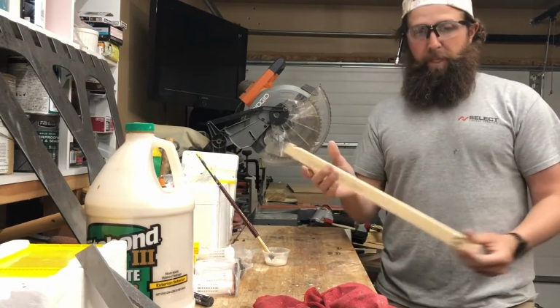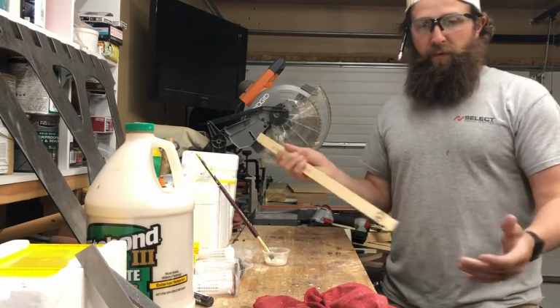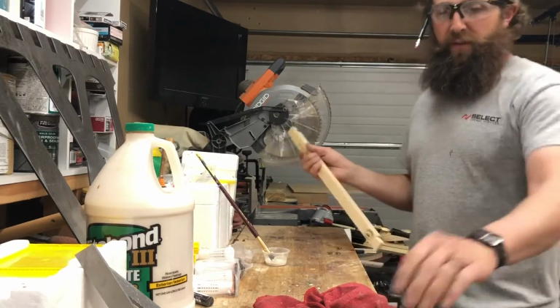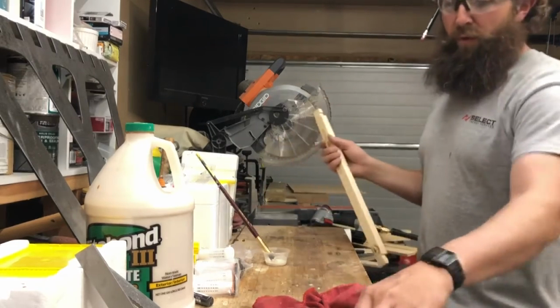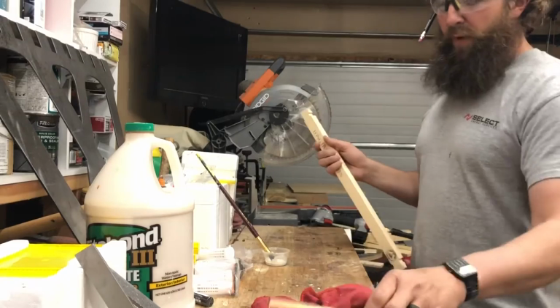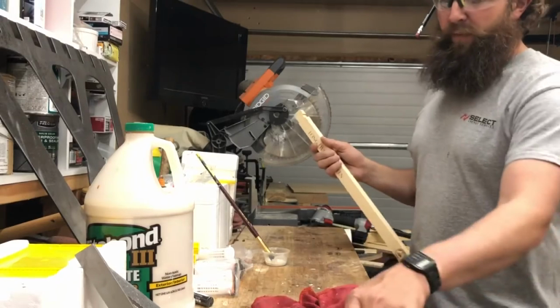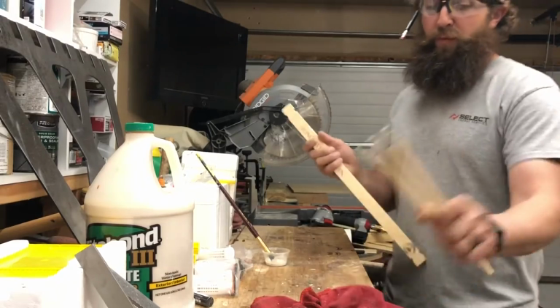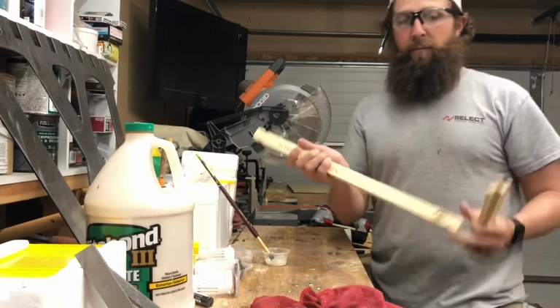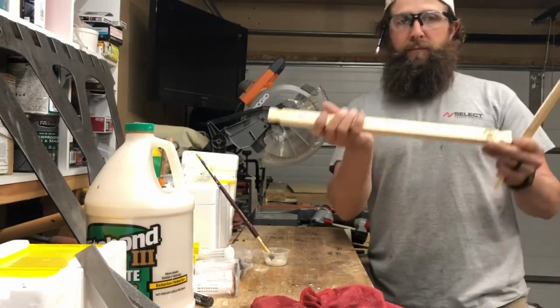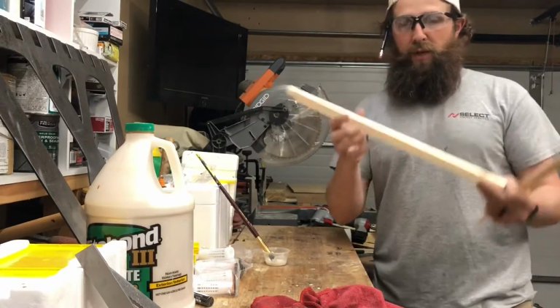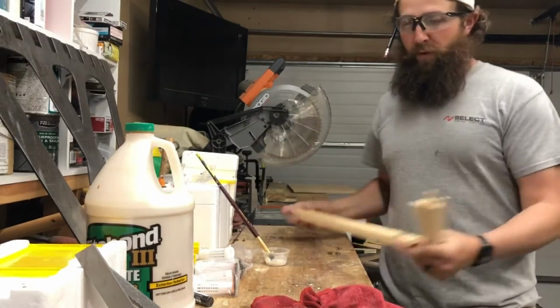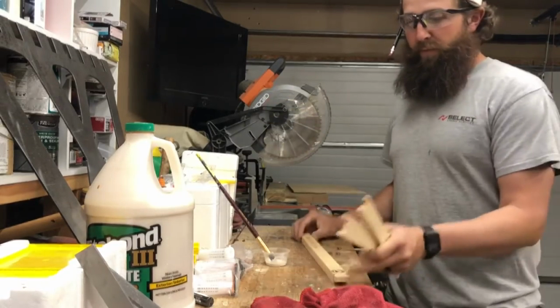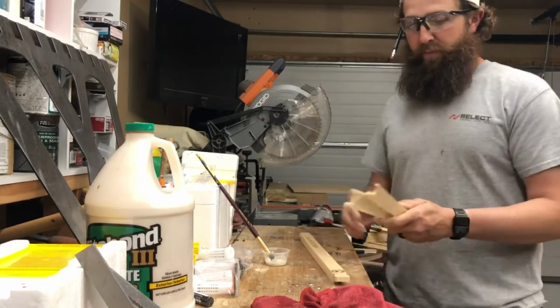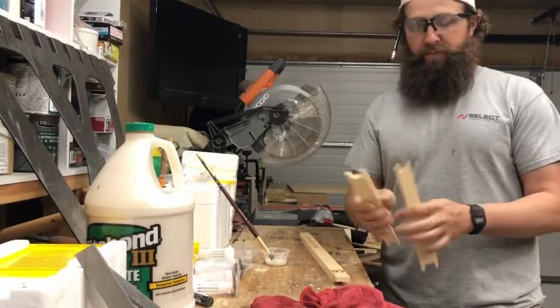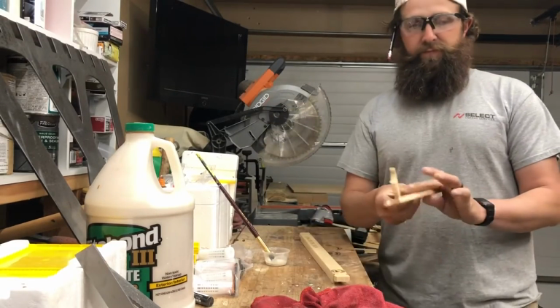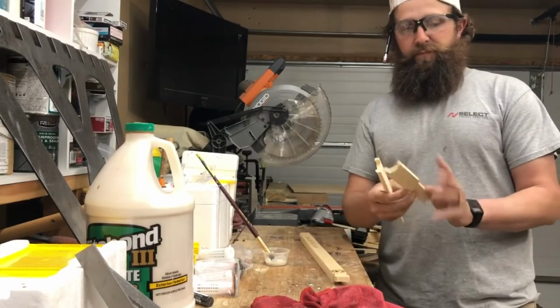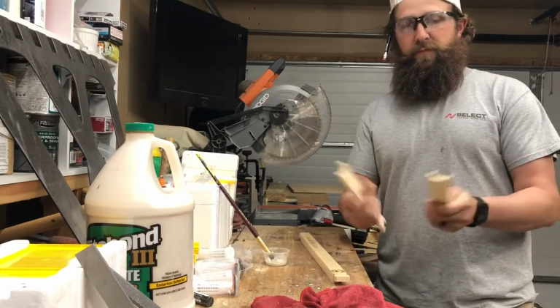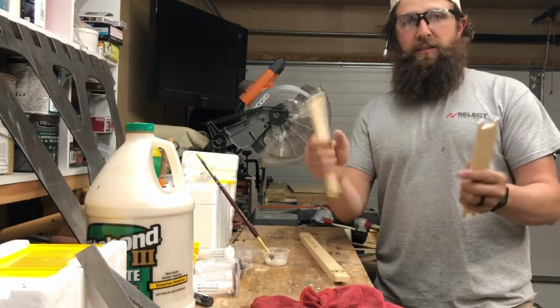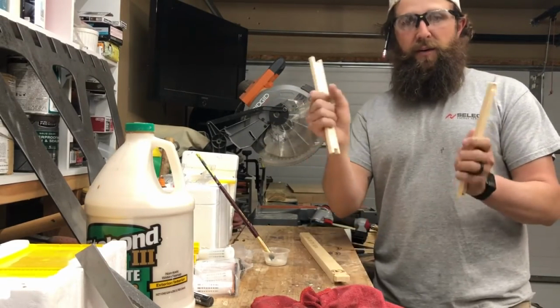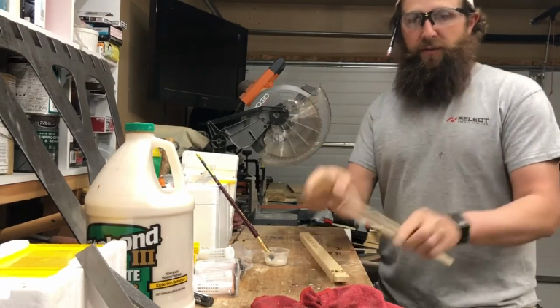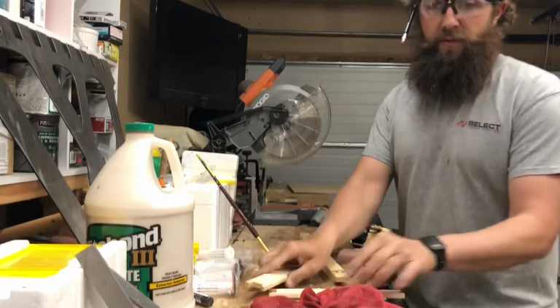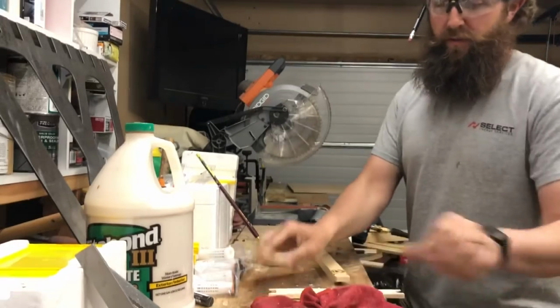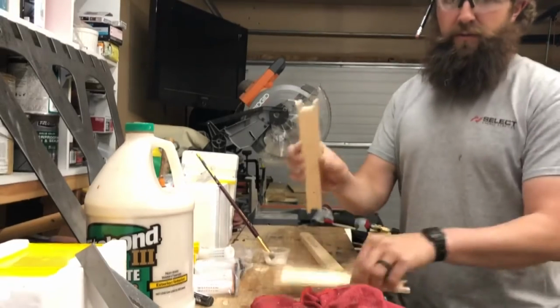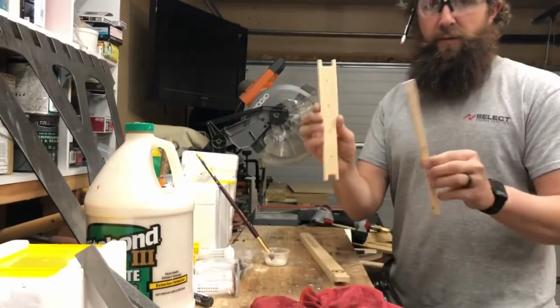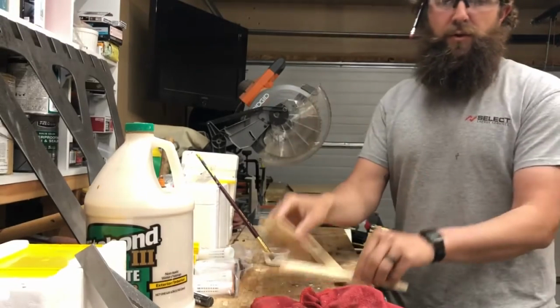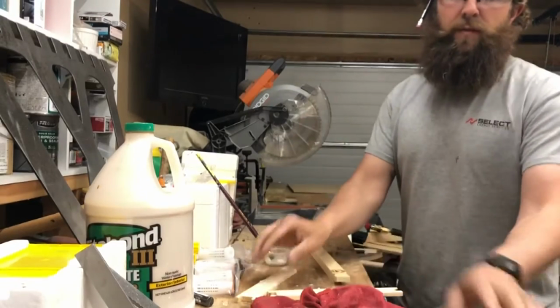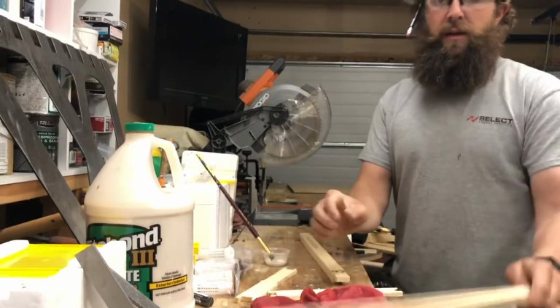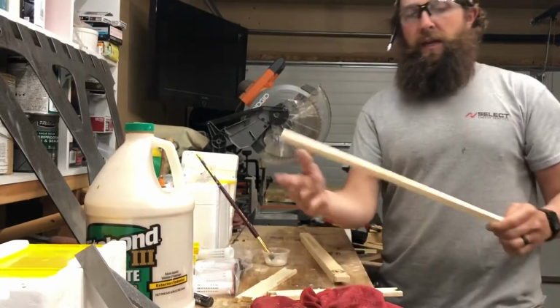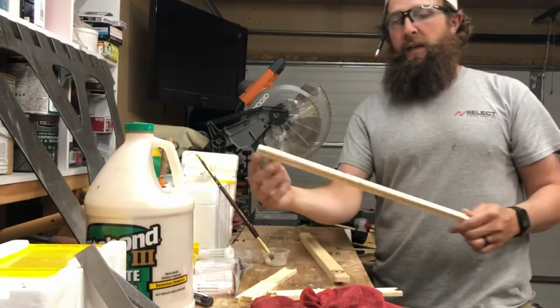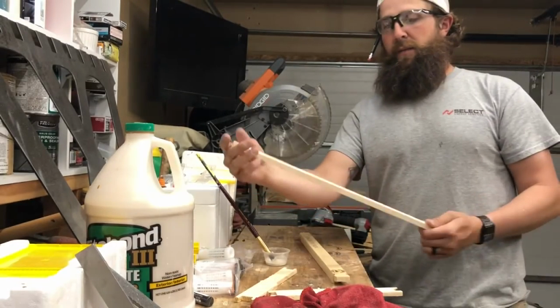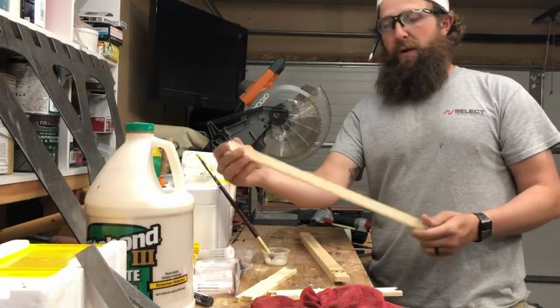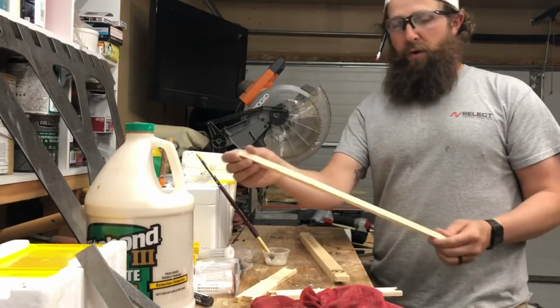We've got the four components of a brood frame: top bar, side pieces times two, and the bottom bar.